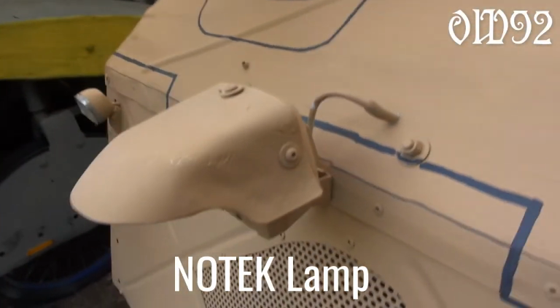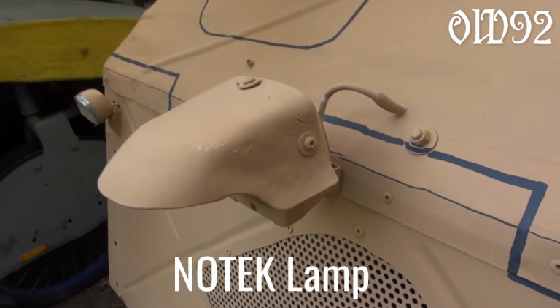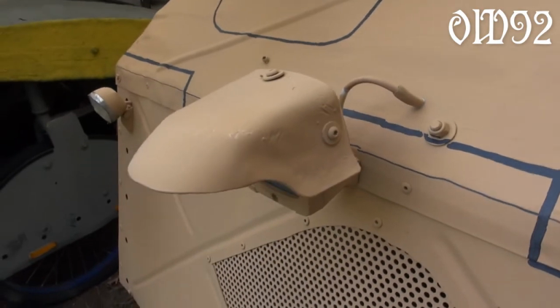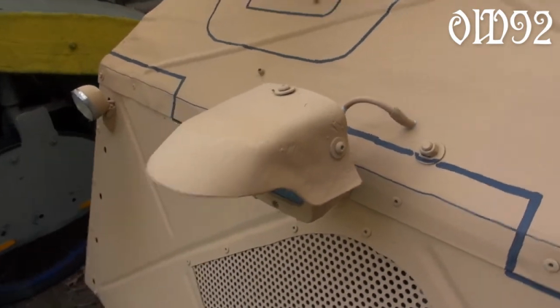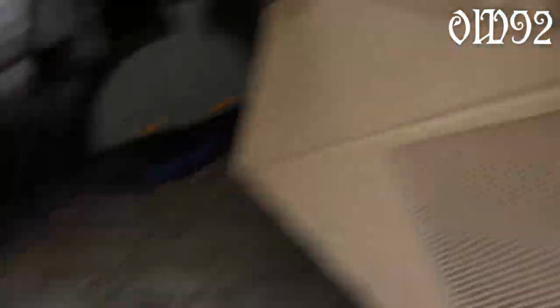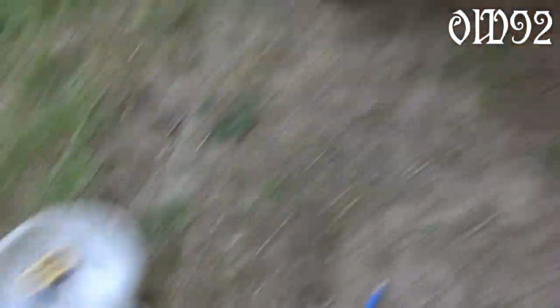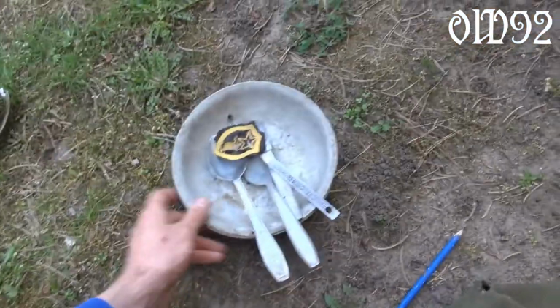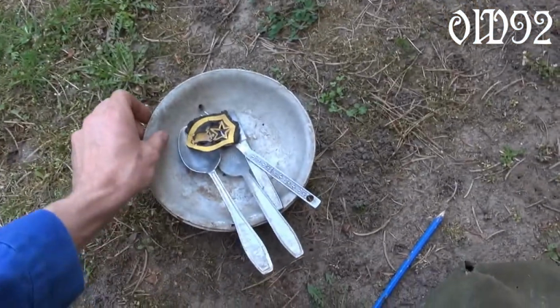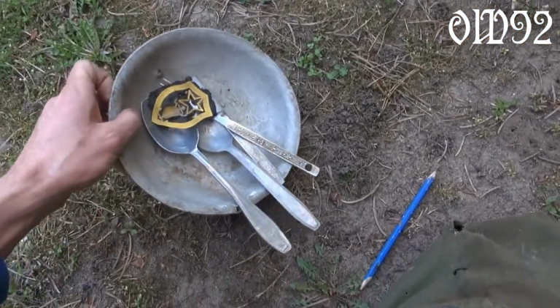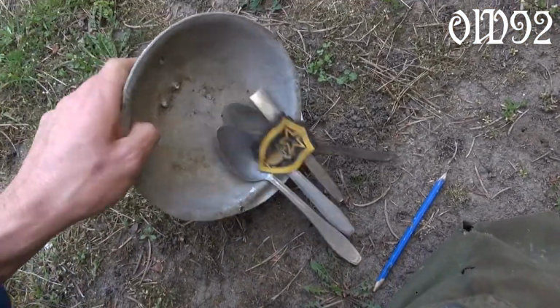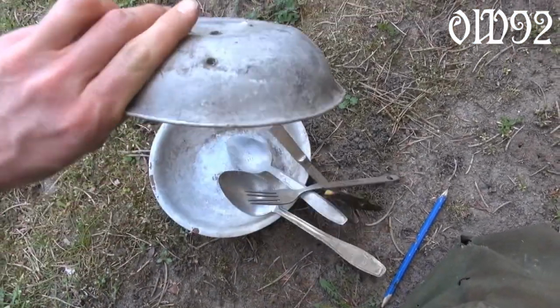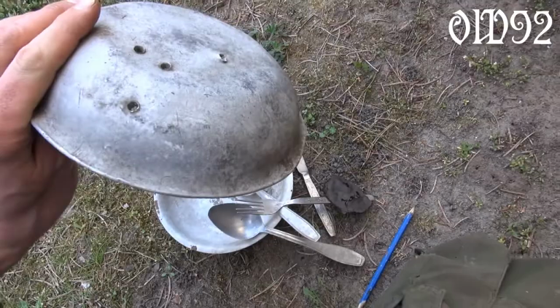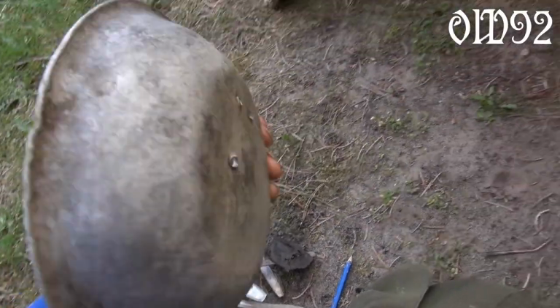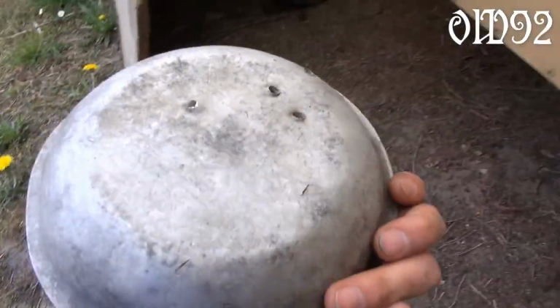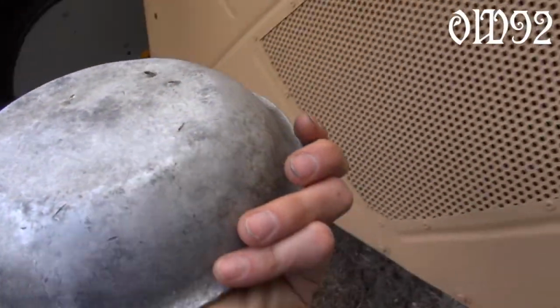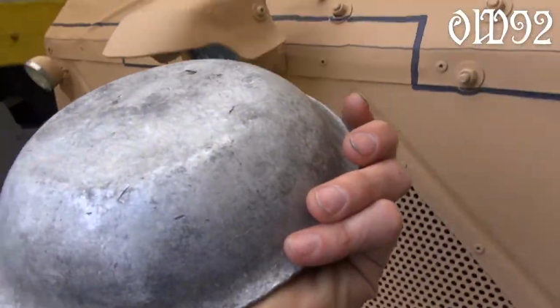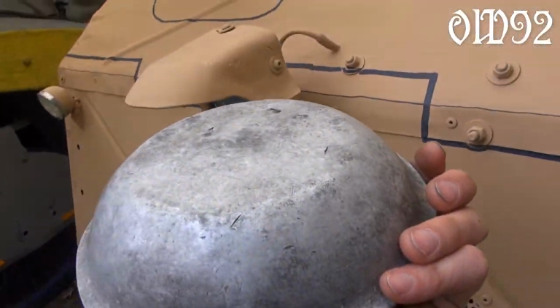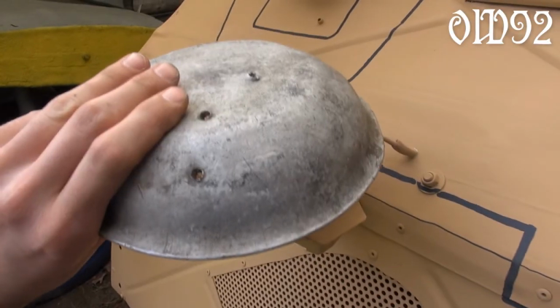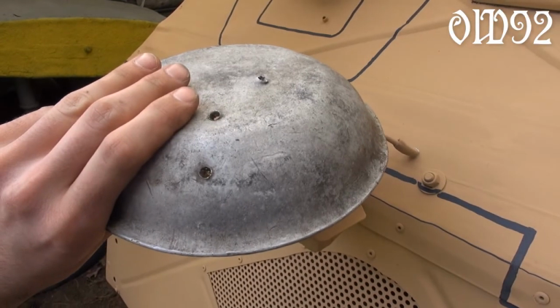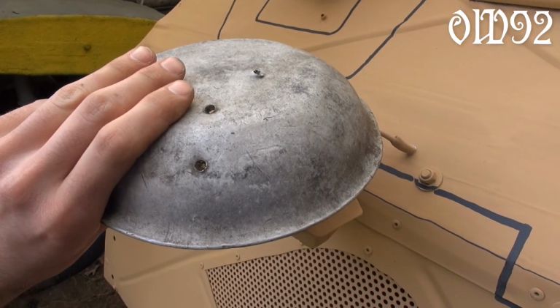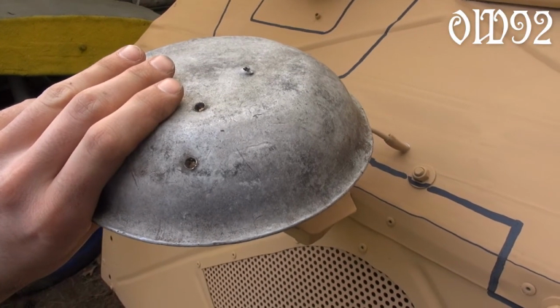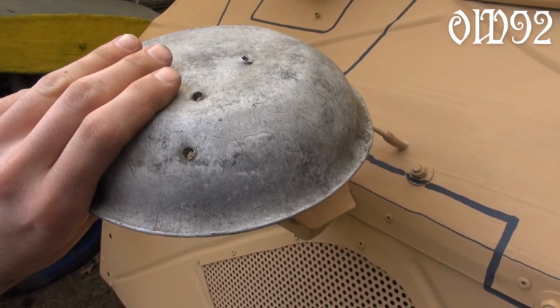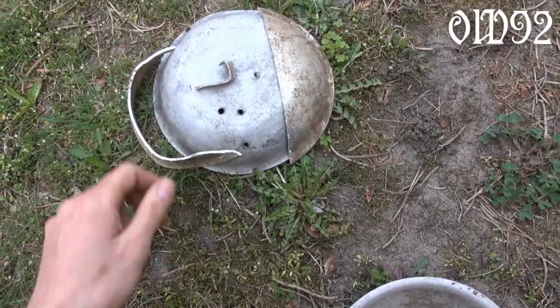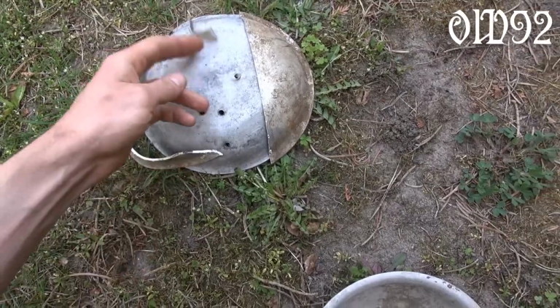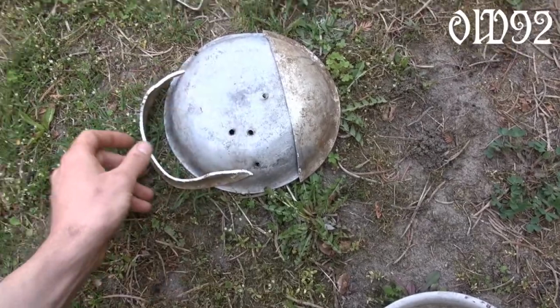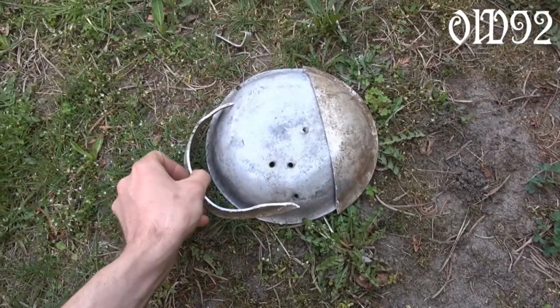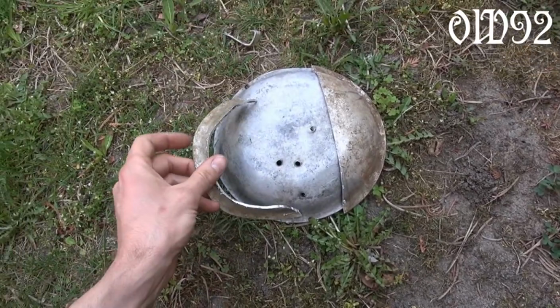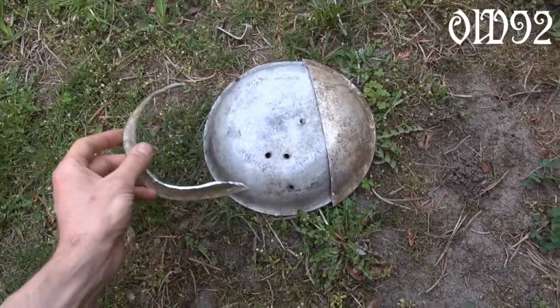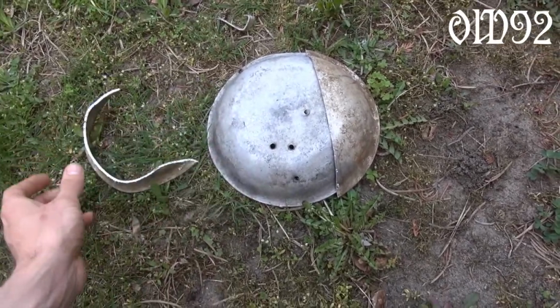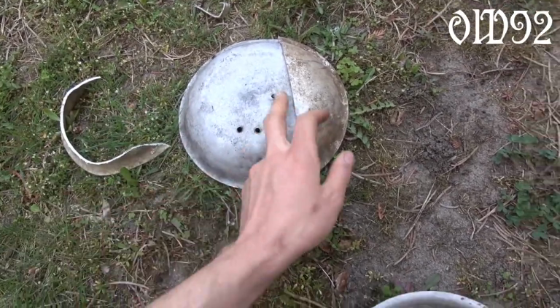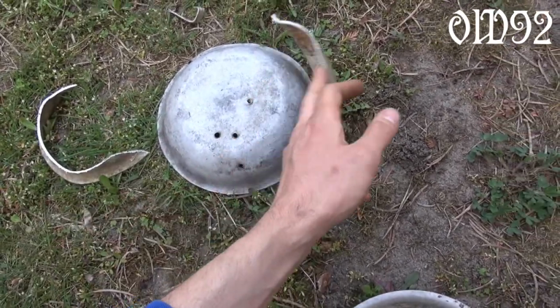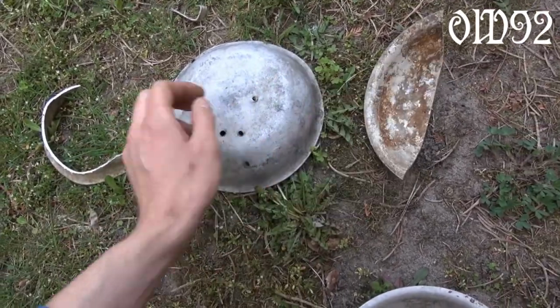I'm quite happy with the result. The base for that conversion comes from an old Russian dish I once found in the forest, like that one right here. Almost the shape I'm looking for — just two cuts and a little bit of bending and it's finished.